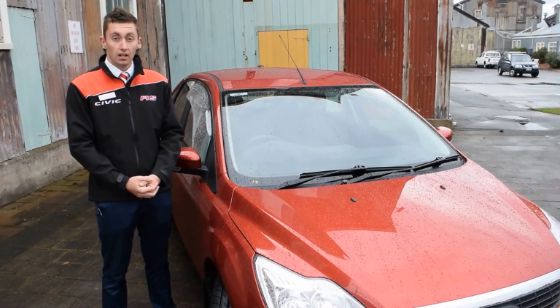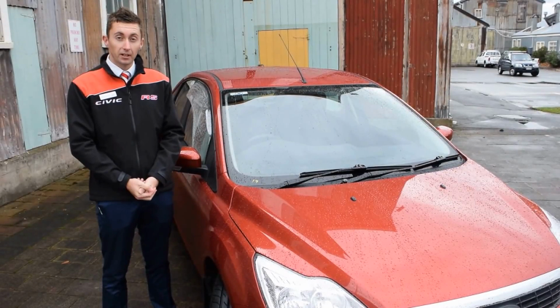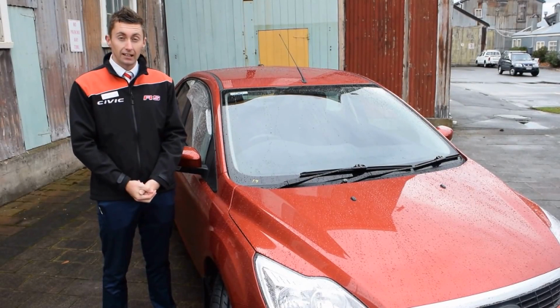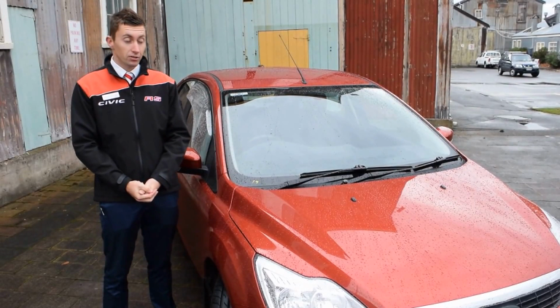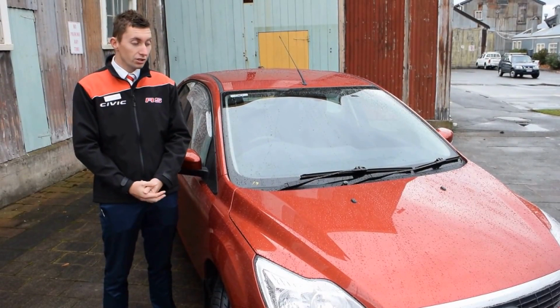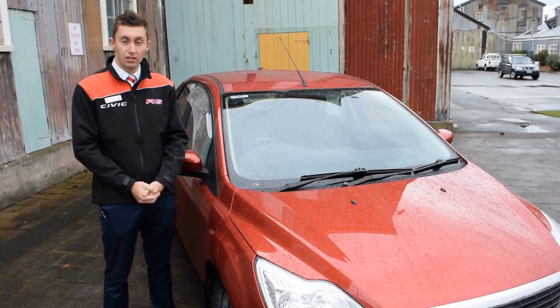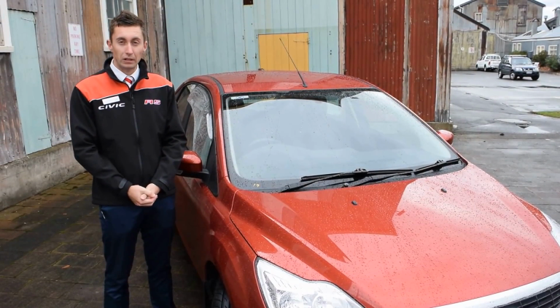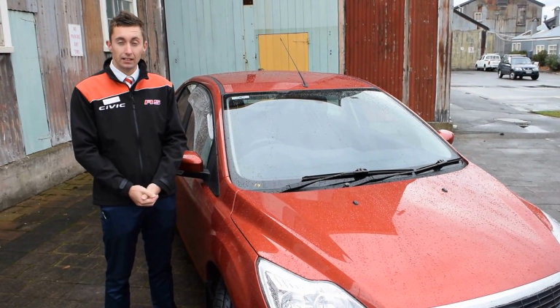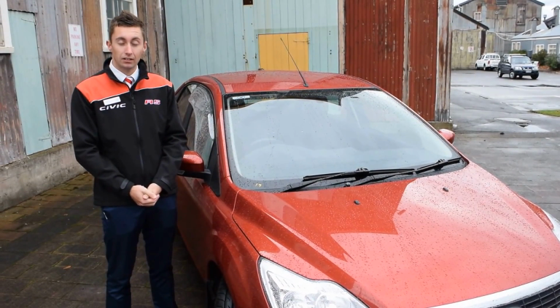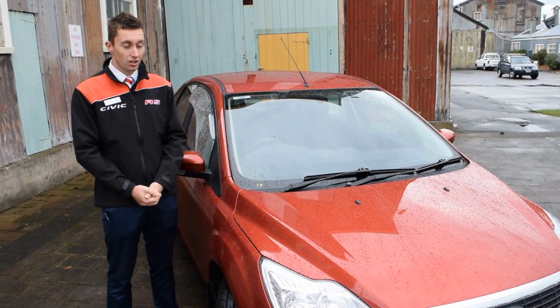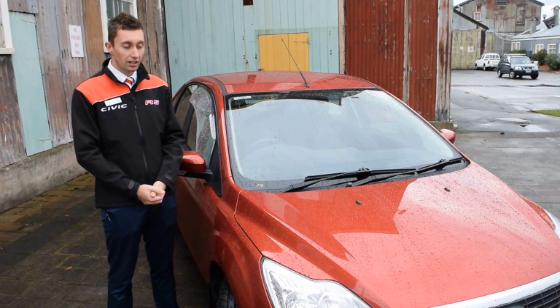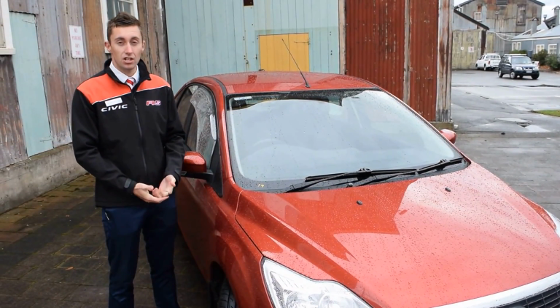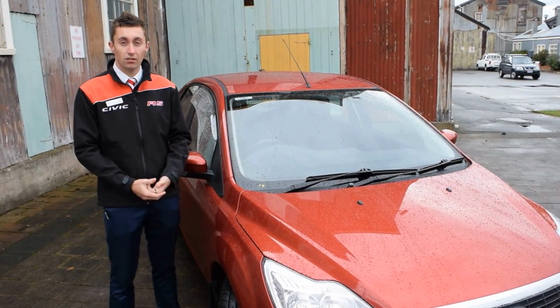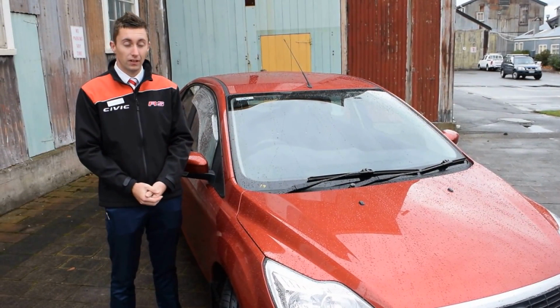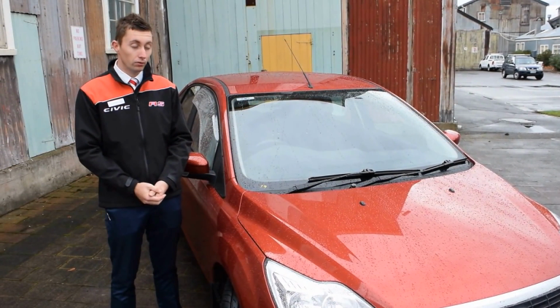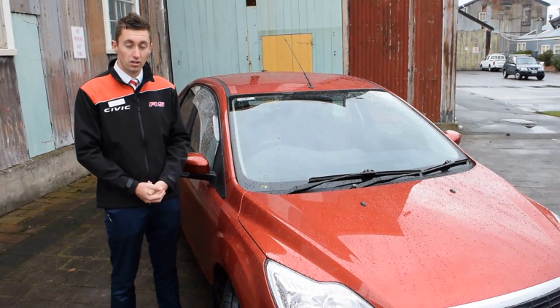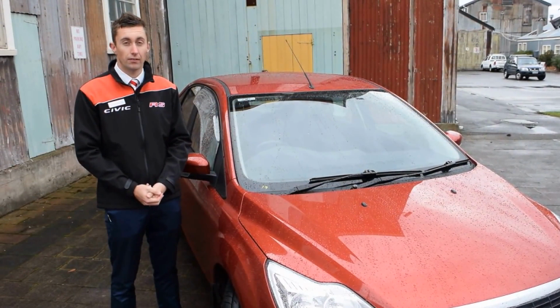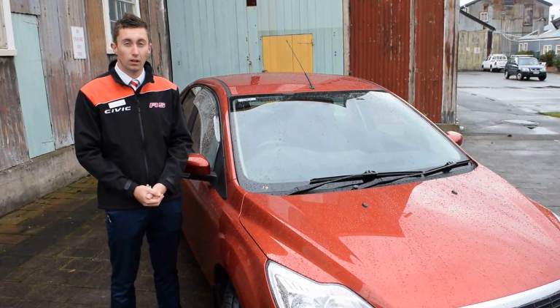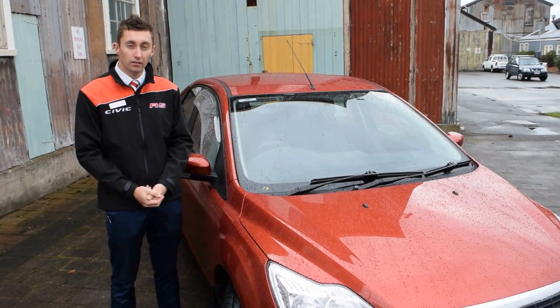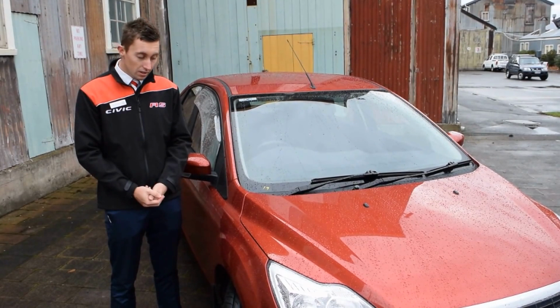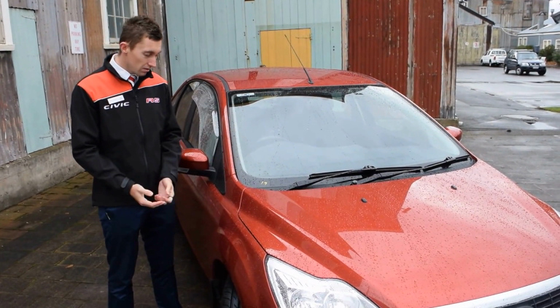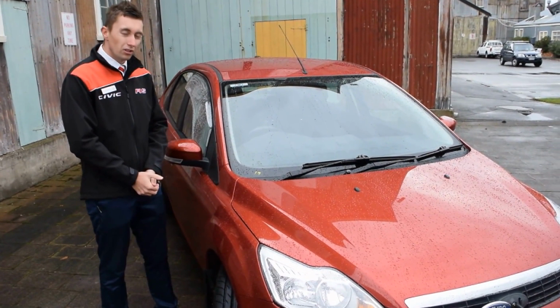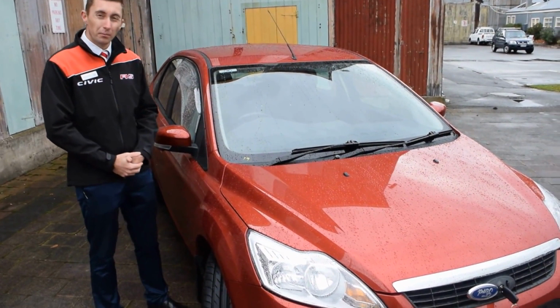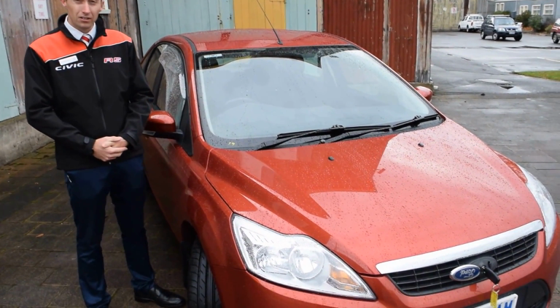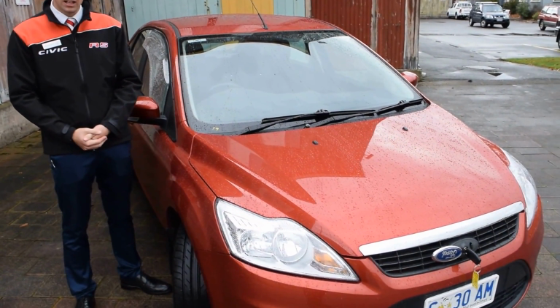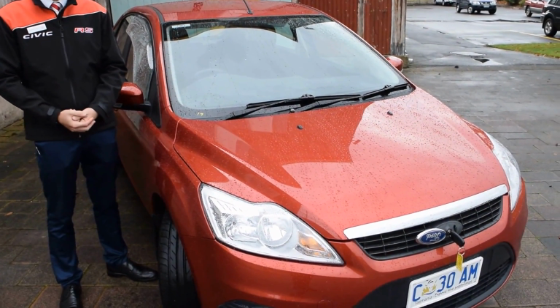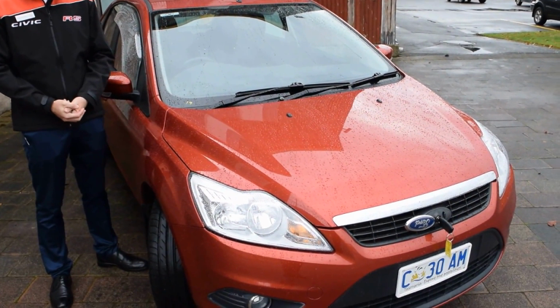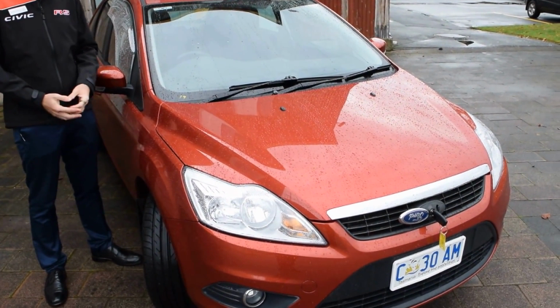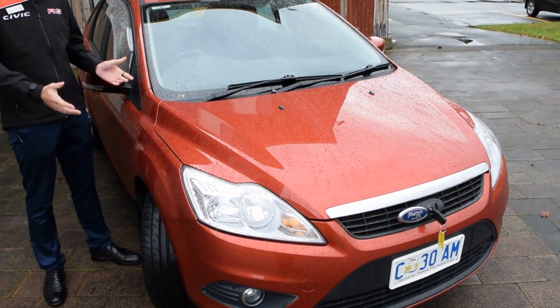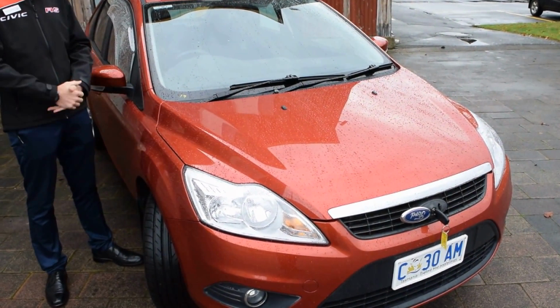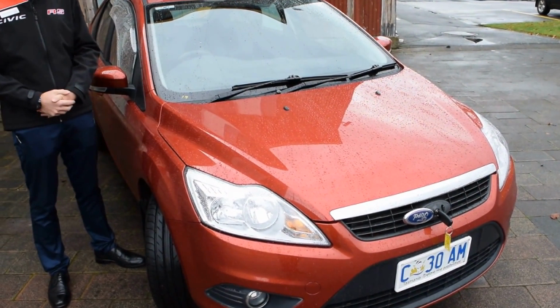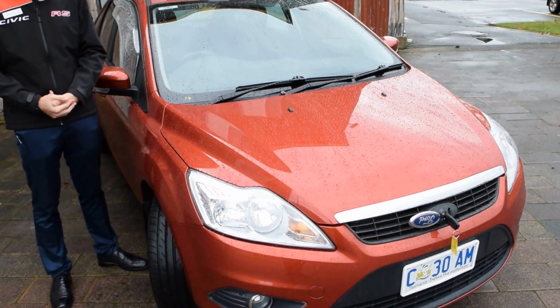Hello Michaela, I thought I'd shoot you this quick video to show you the condition of our Ford Focus you're having a look at. There are a few little marks on the car we'll show as we go around this little virtual tour.